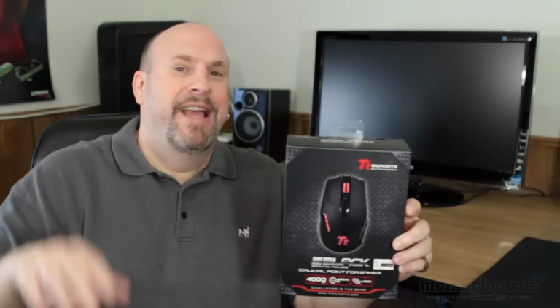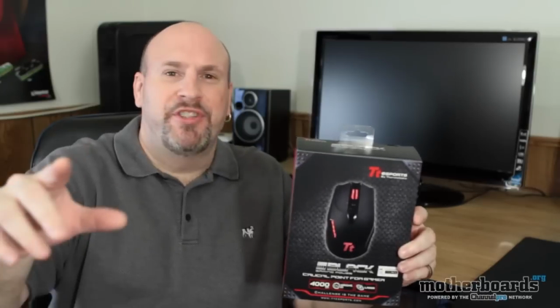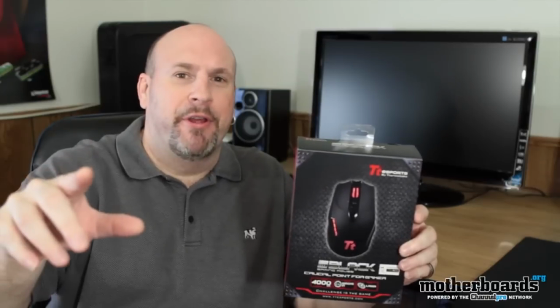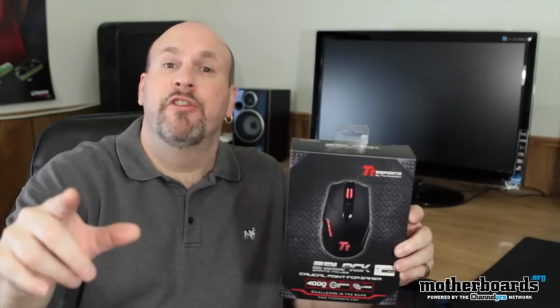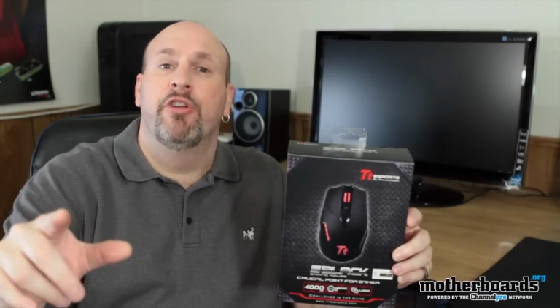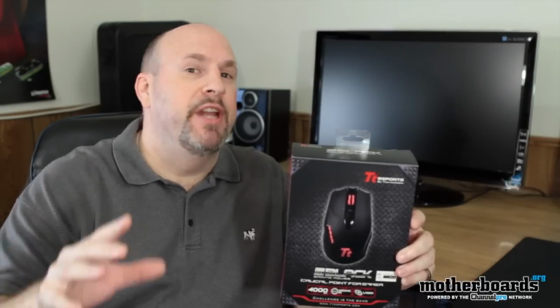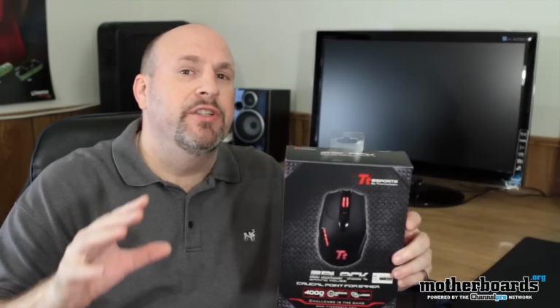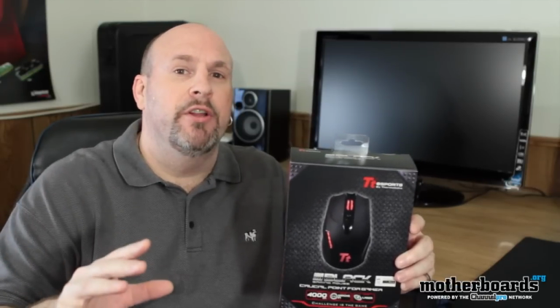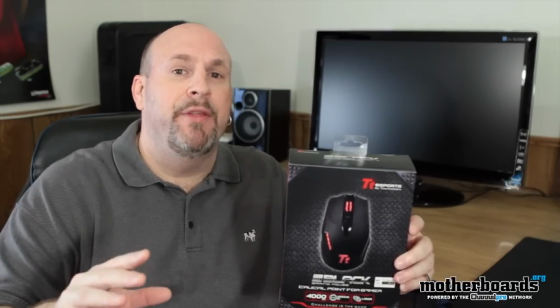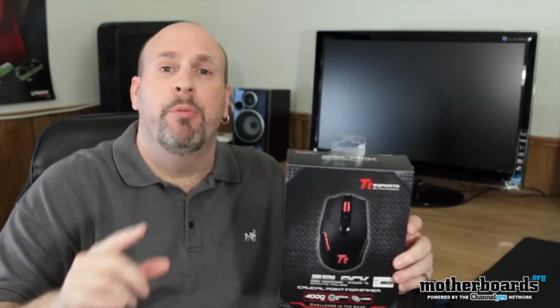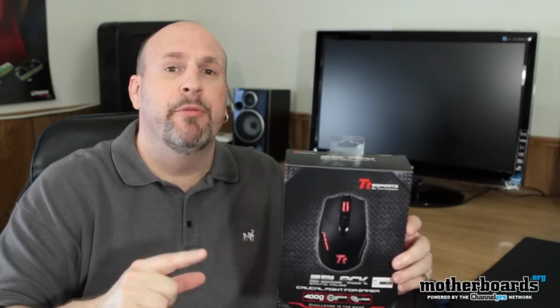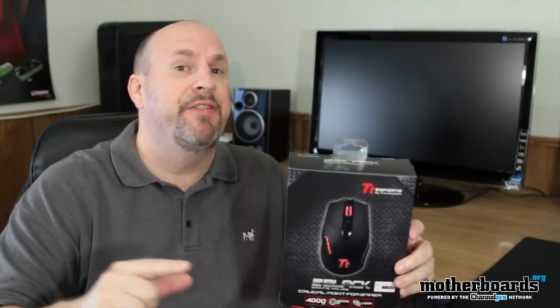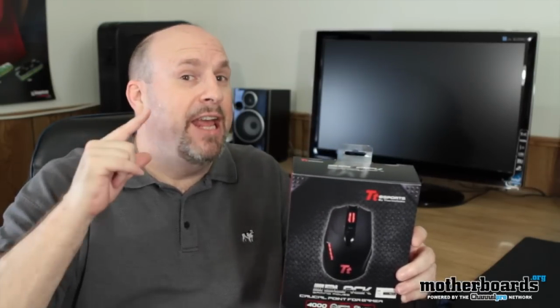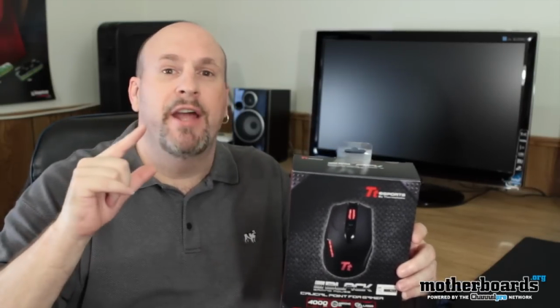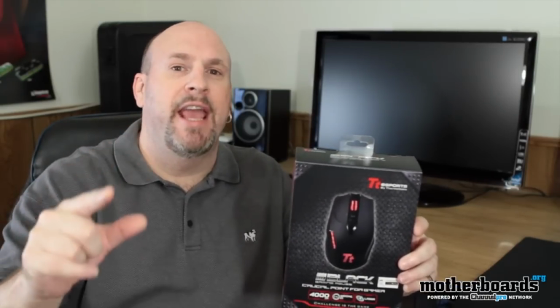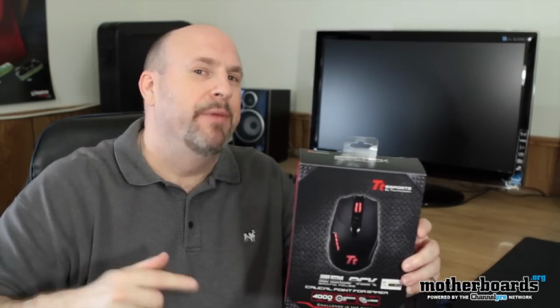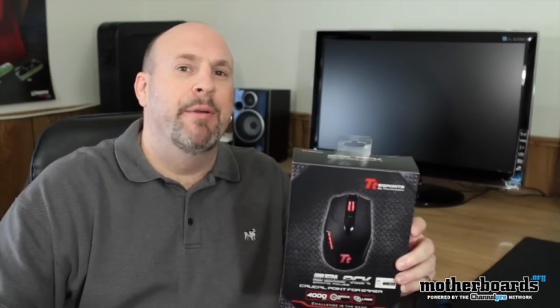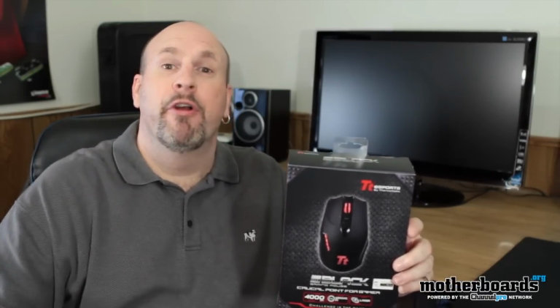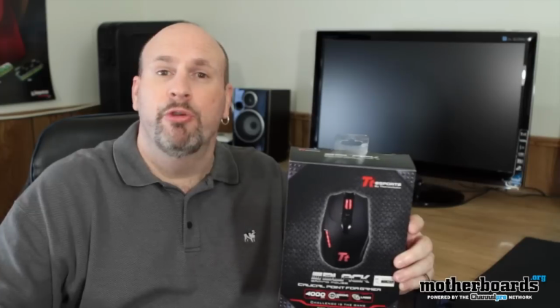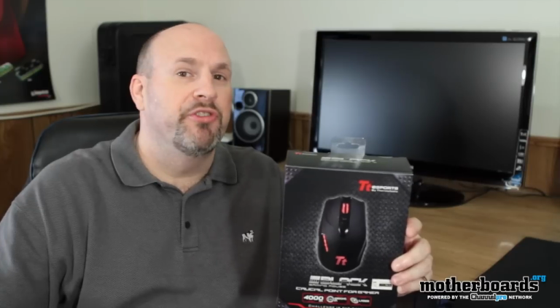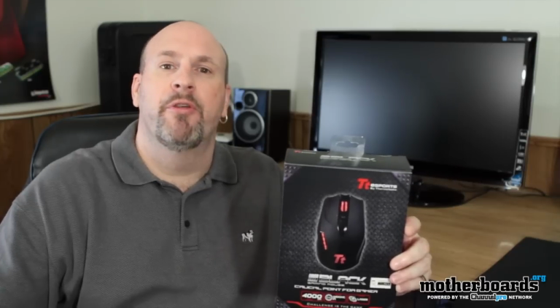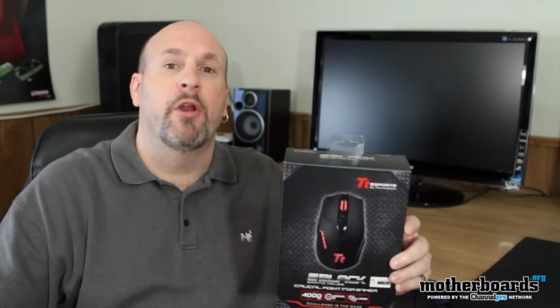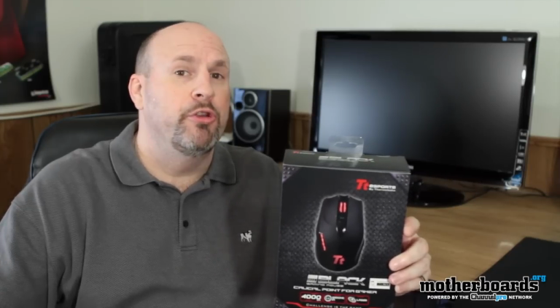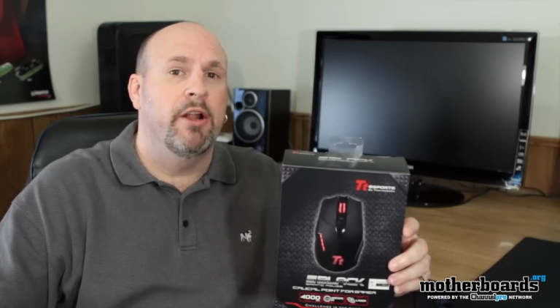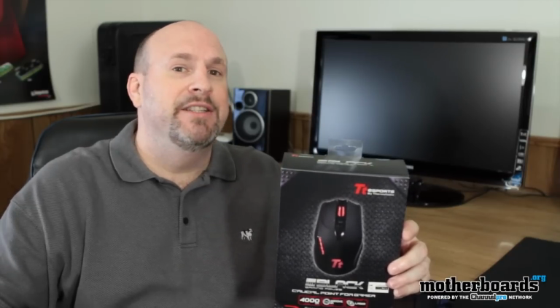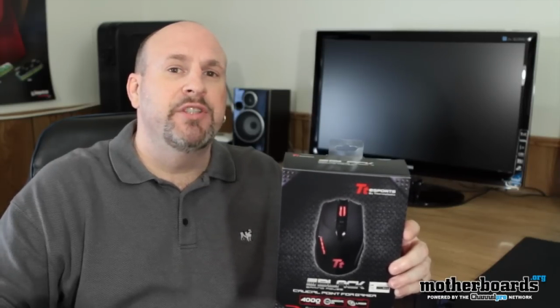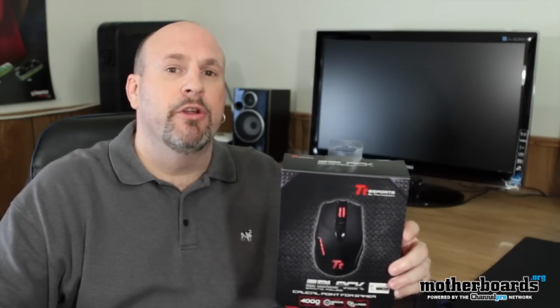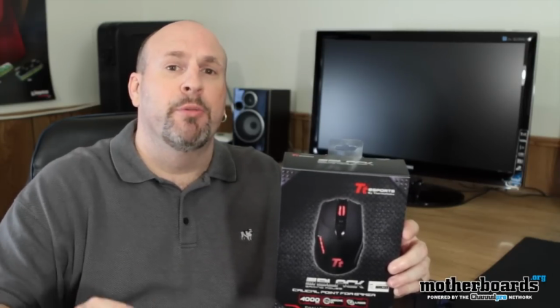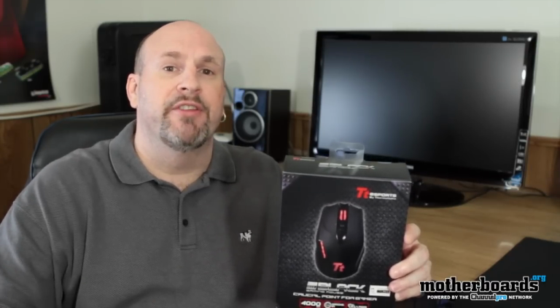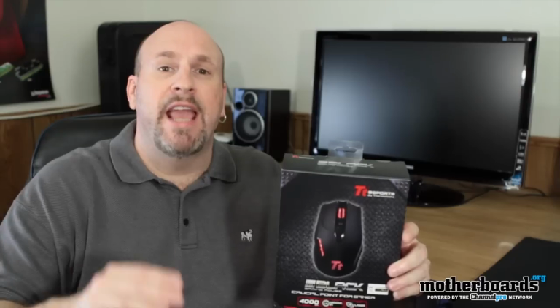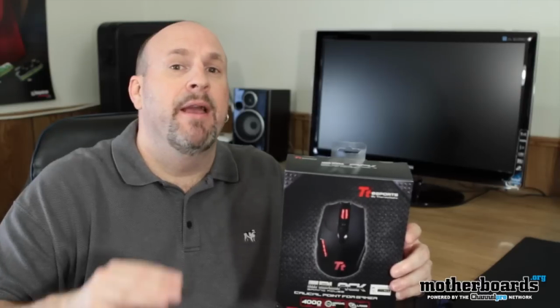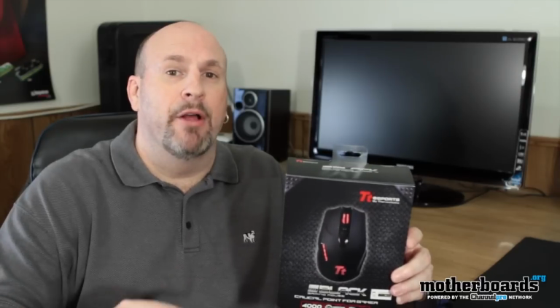Hey, what's up out there? How's everybody doing? Today we're going to take a look at something that helps gamers get that headshot in gaming. I'm Eric Ferris, your host here once again on the Motherboards.org YouTube channel, and today we're taking a look at Thermaltake's gaming mouse.